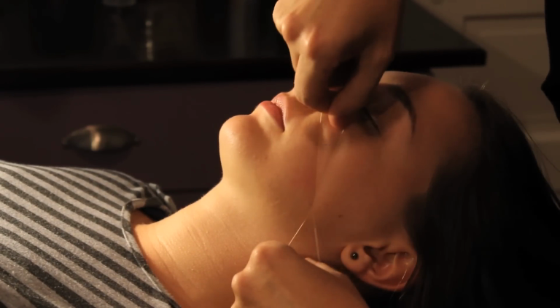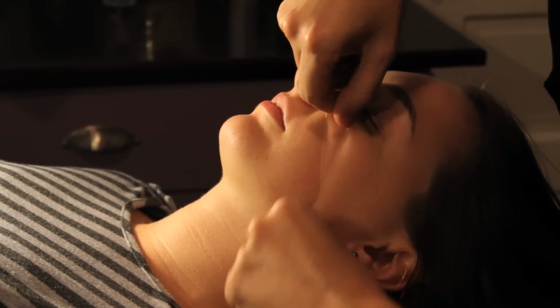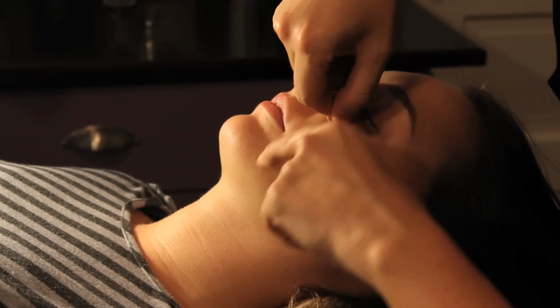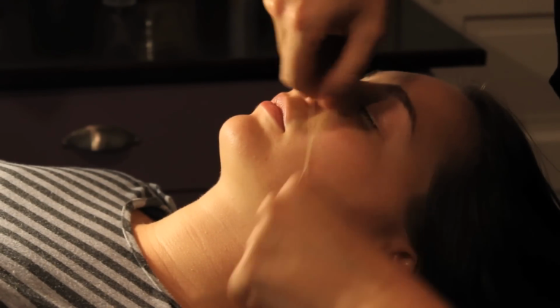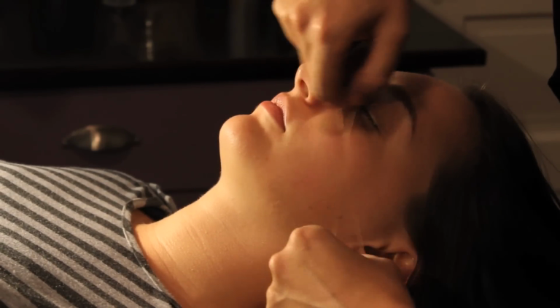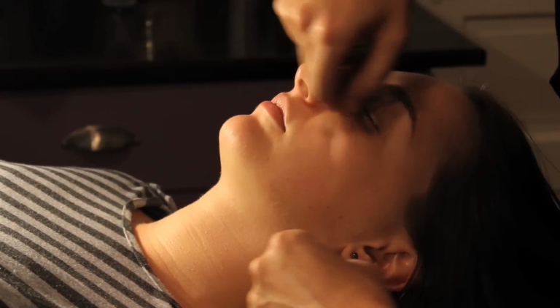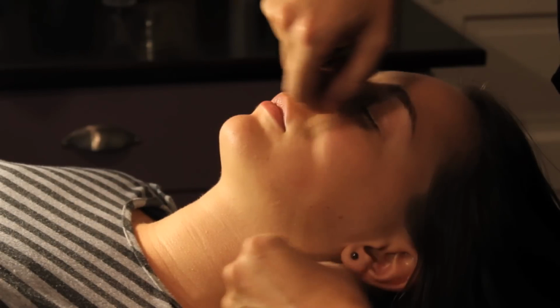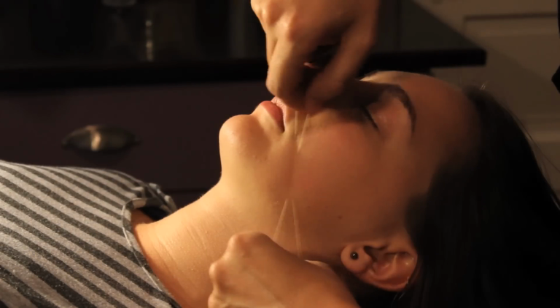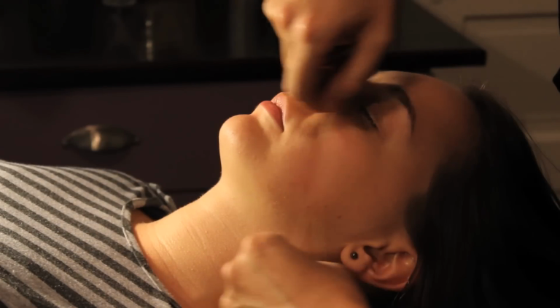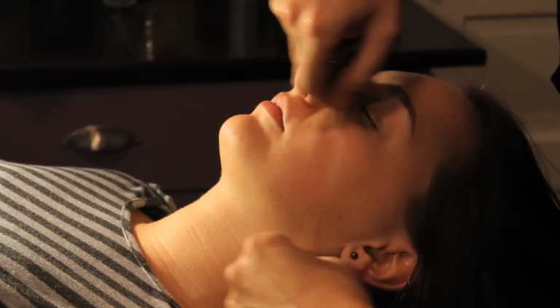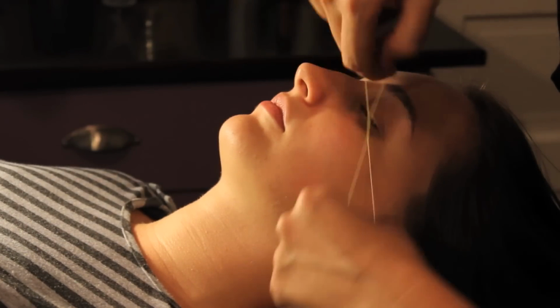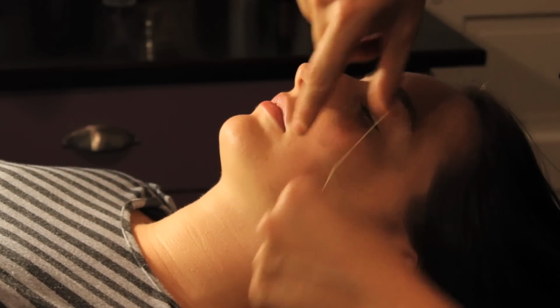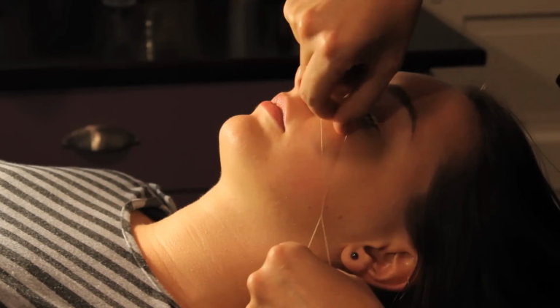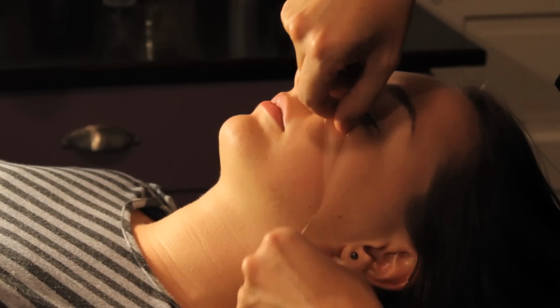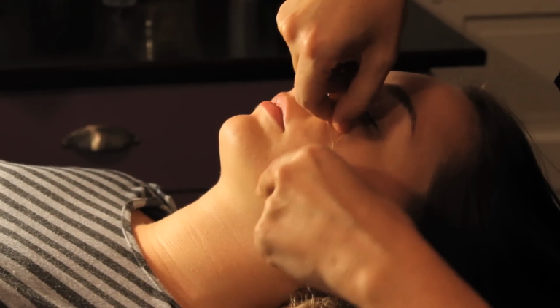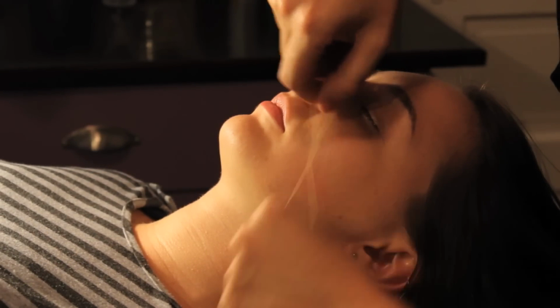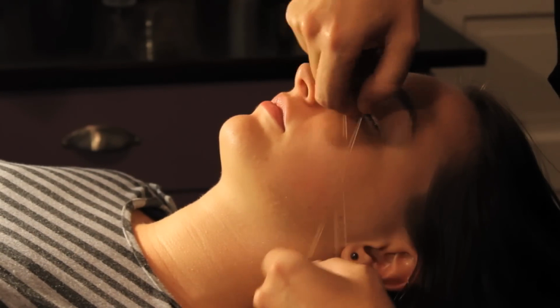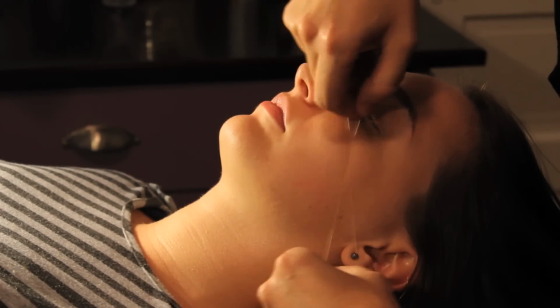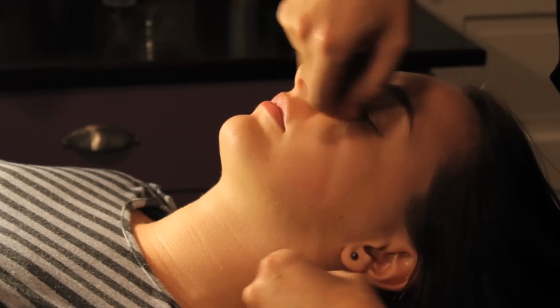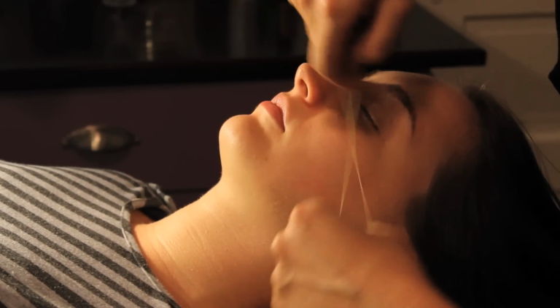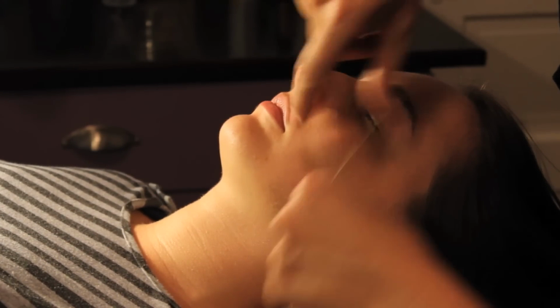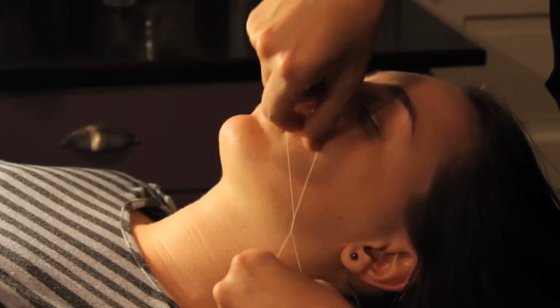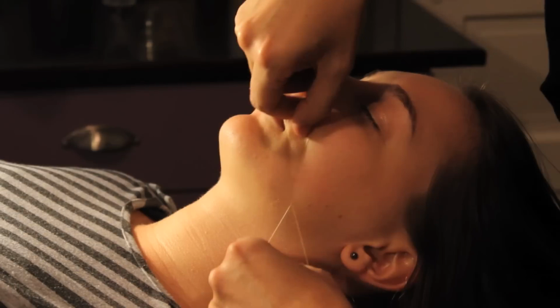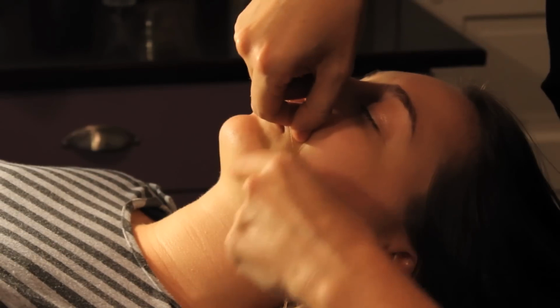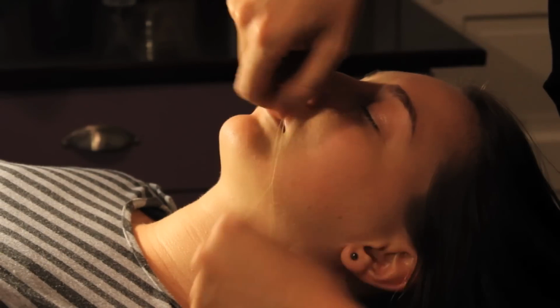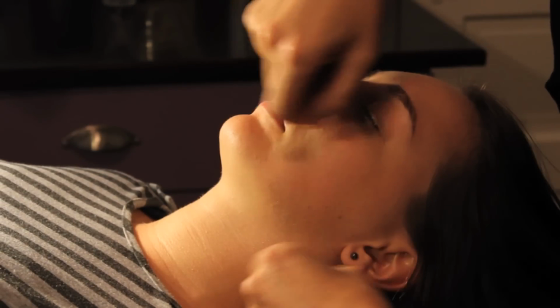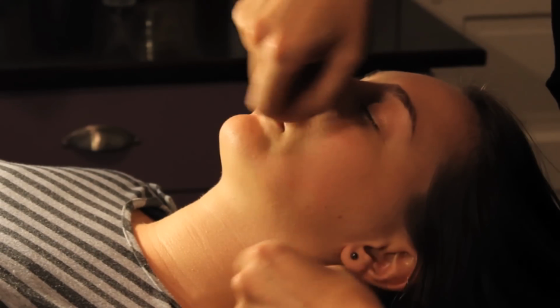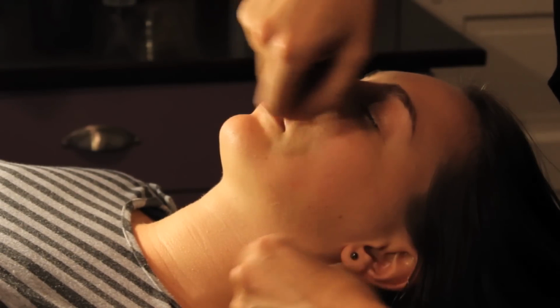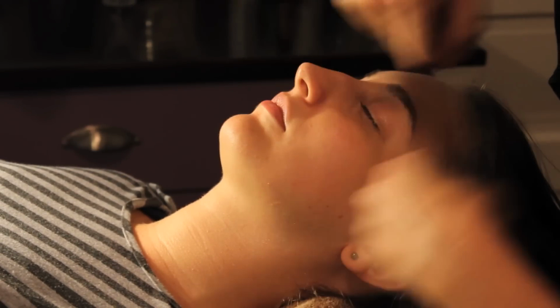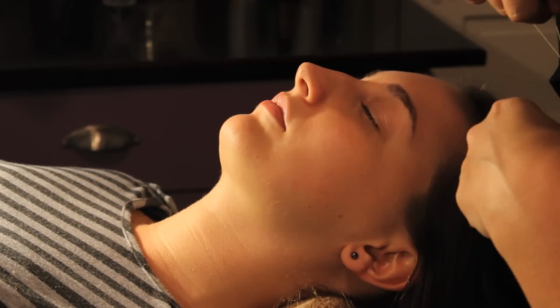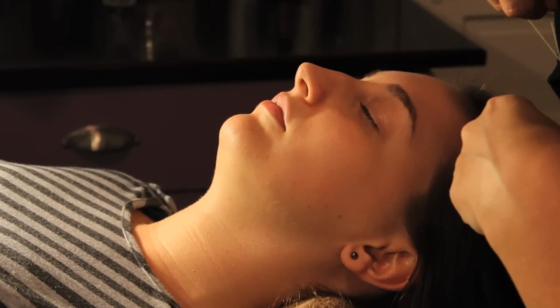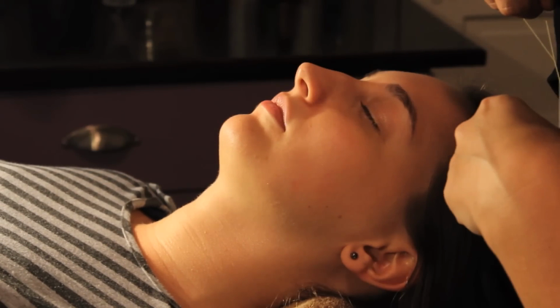And there you go. You just go ahead and keep working in straight lines up and down the cheek area until all that little peach fuzz is gone.